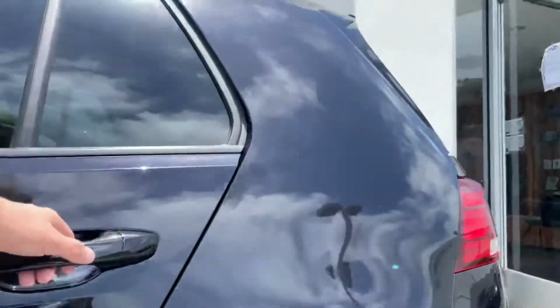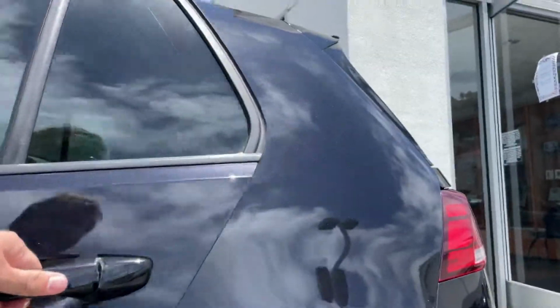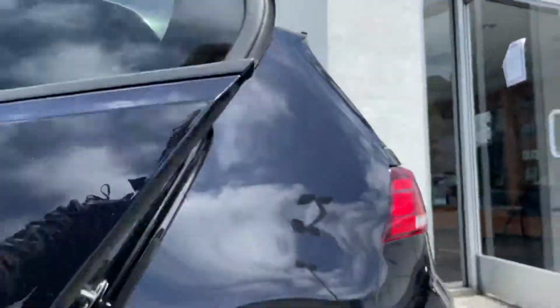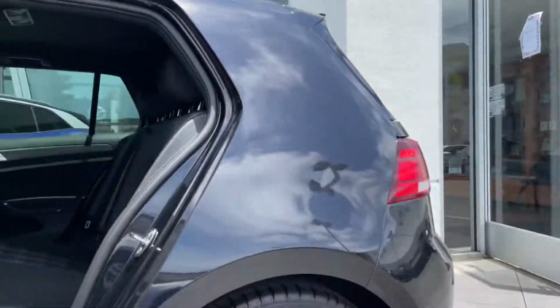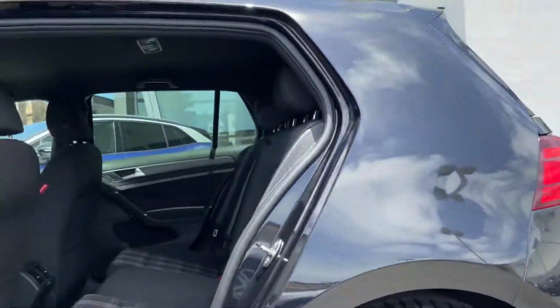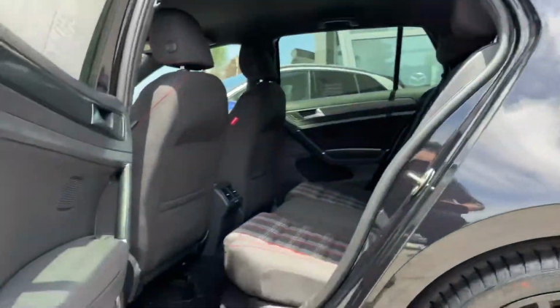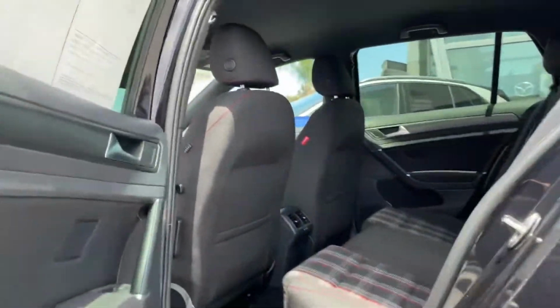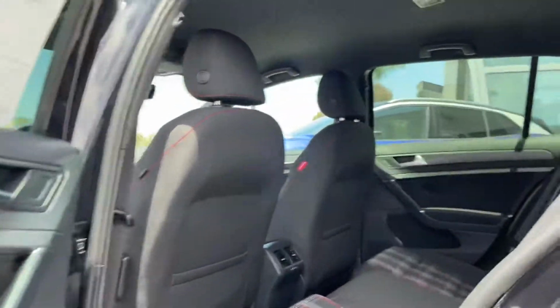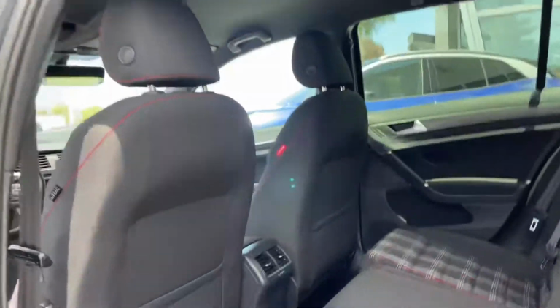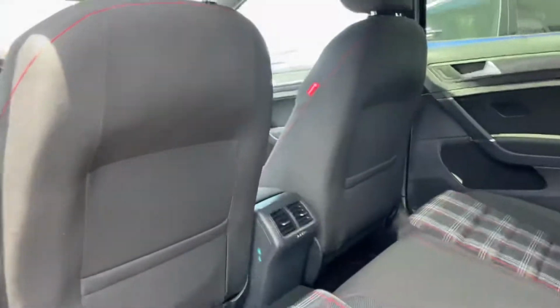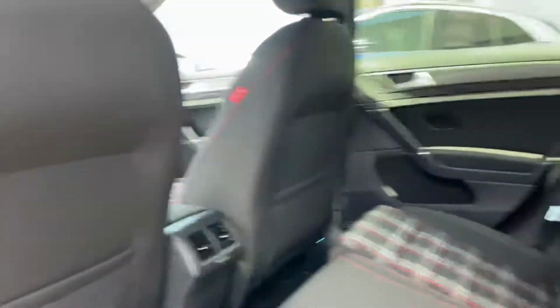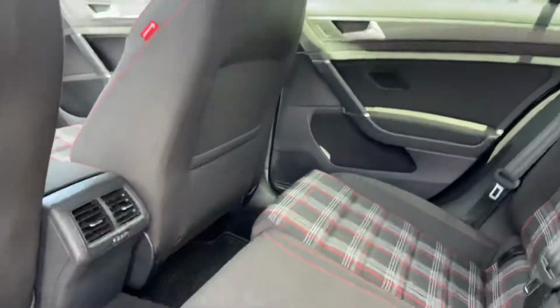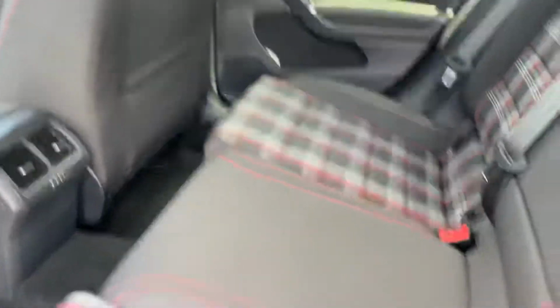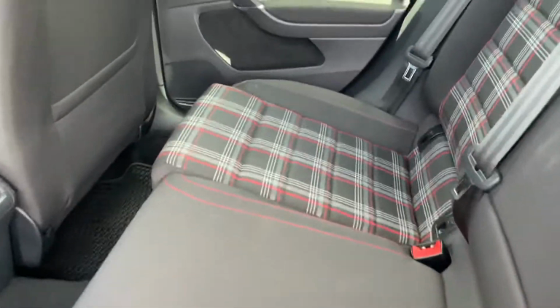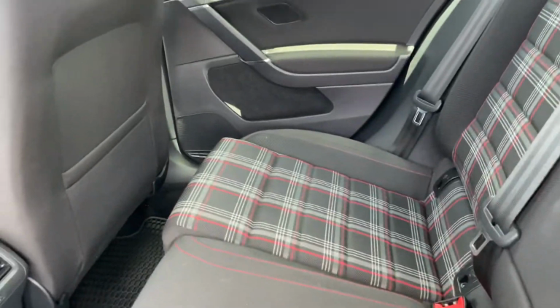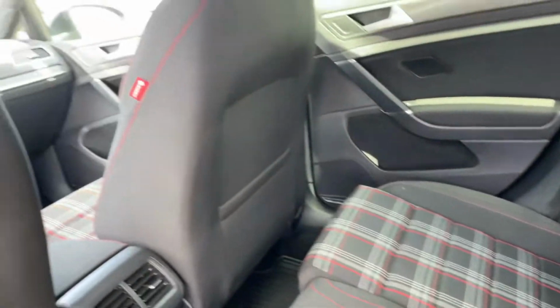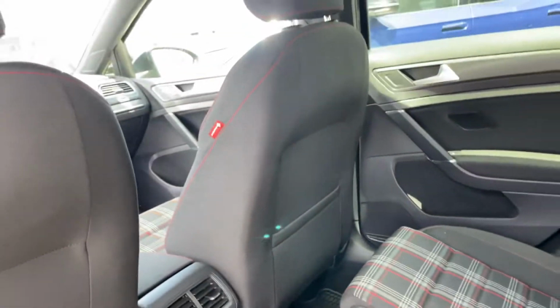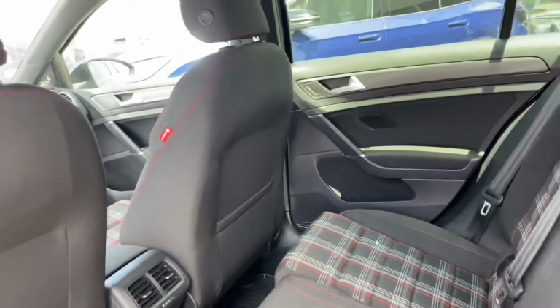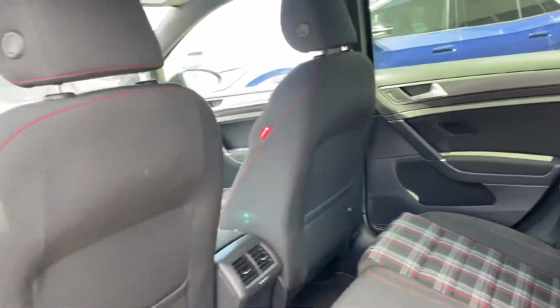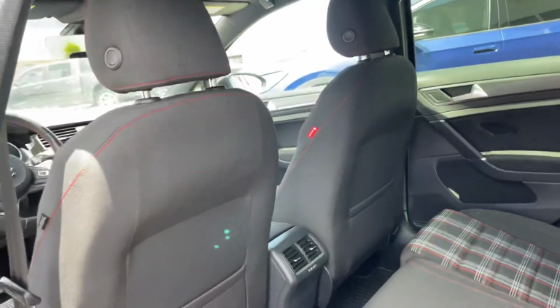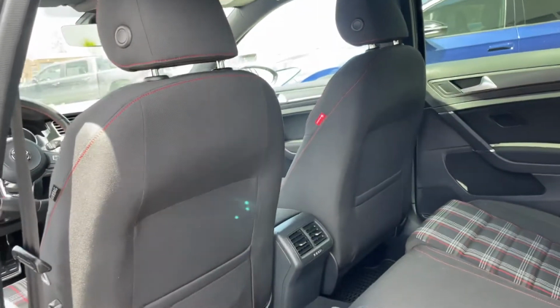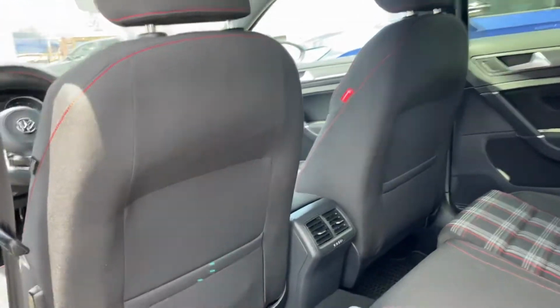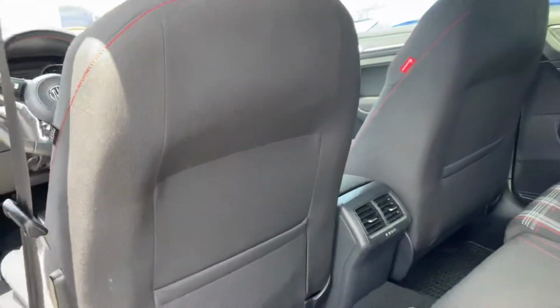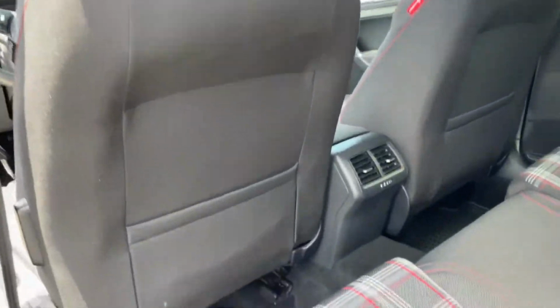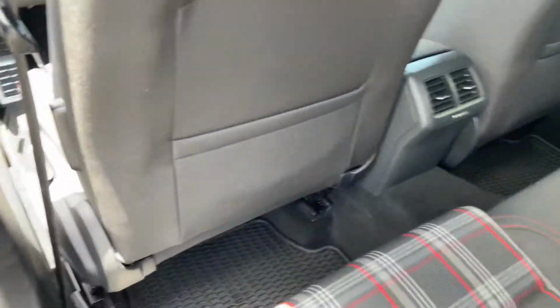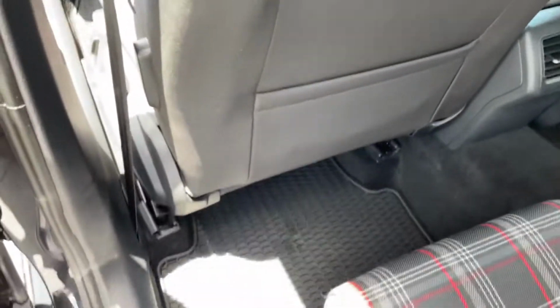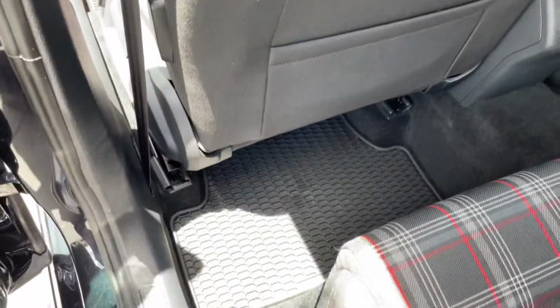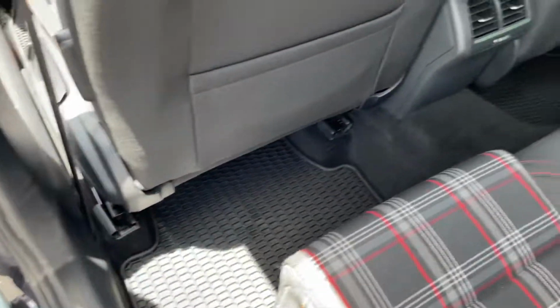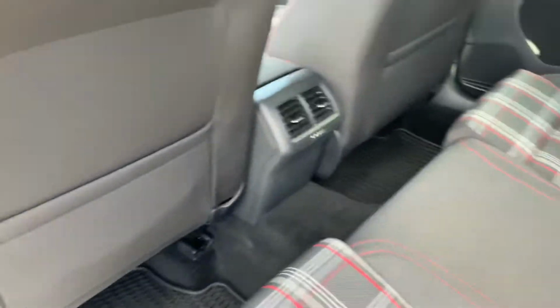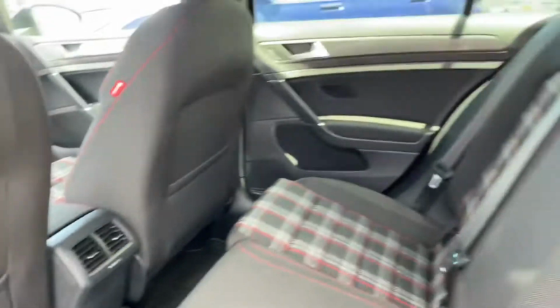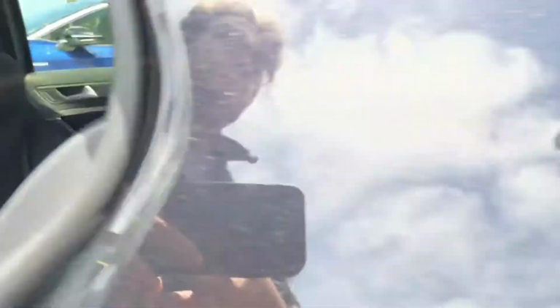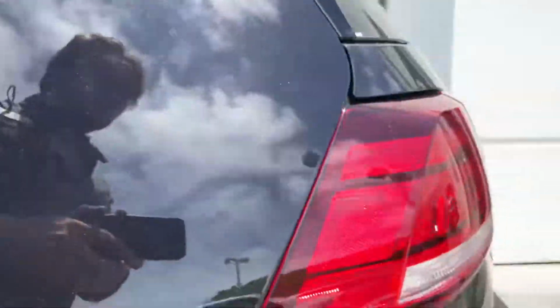Let me open up the rest of the vehicle for us. That classic GTI plaid — absolutely stunning. A lot of space, well kept and well loved. You do get the little monster mats, which makes it nice.